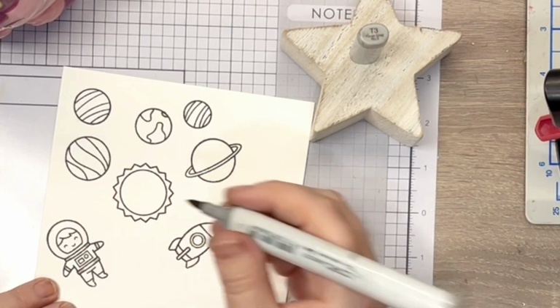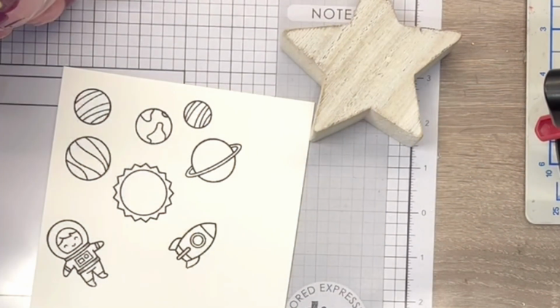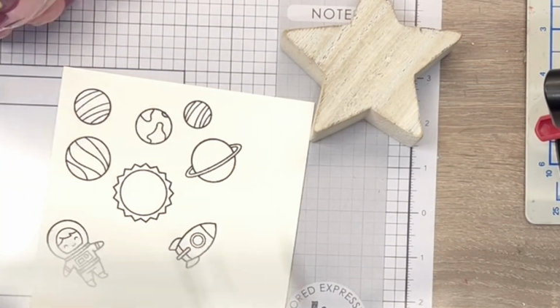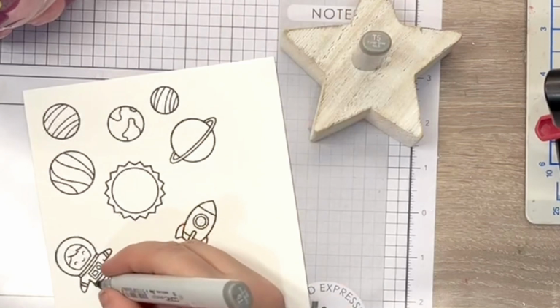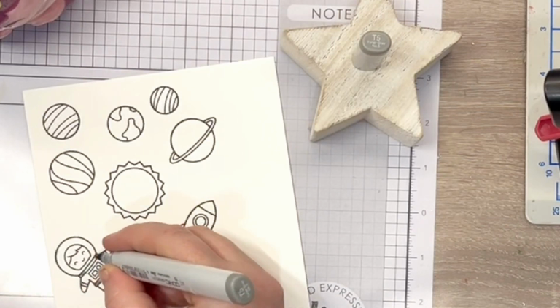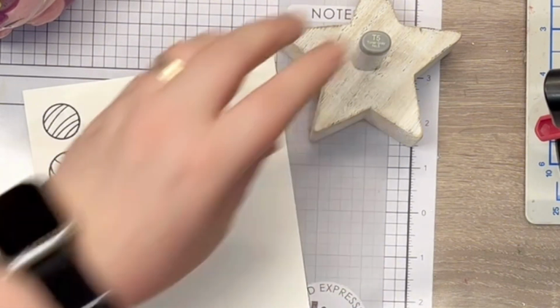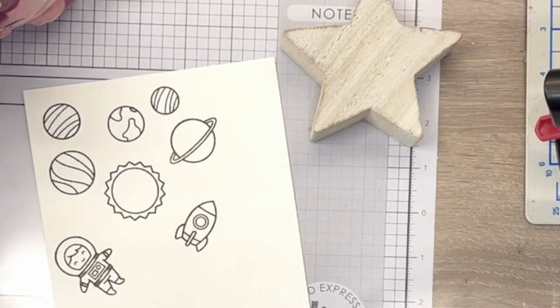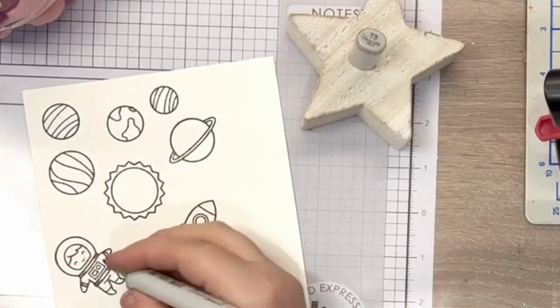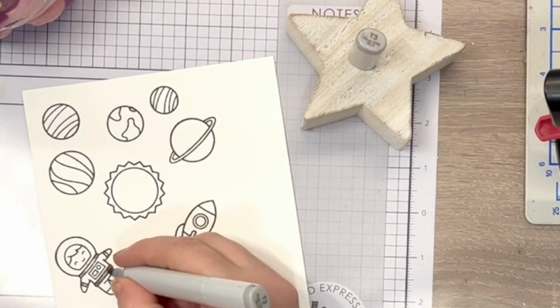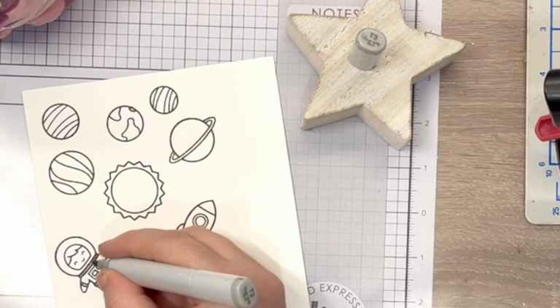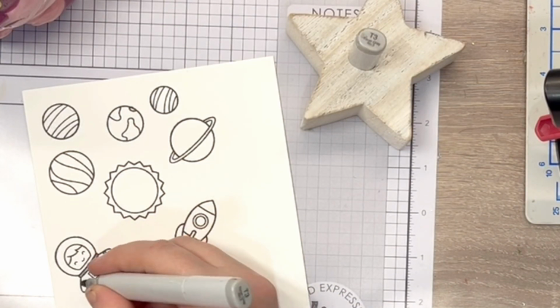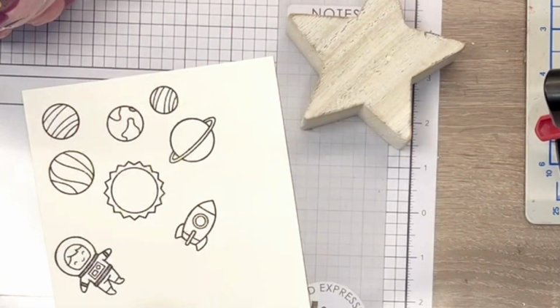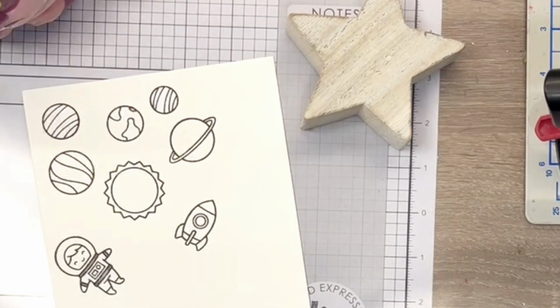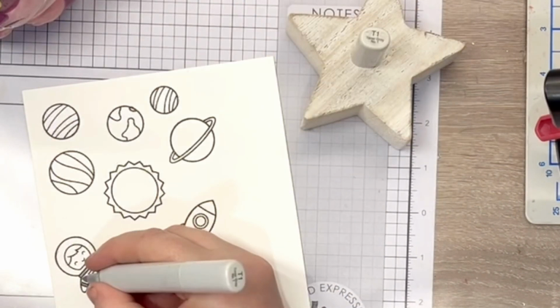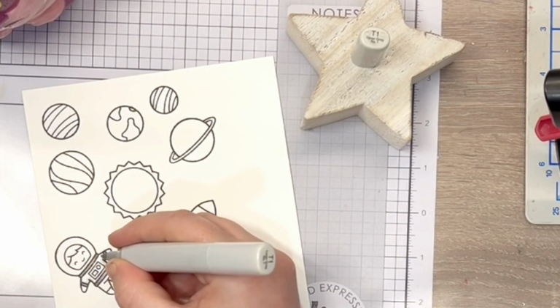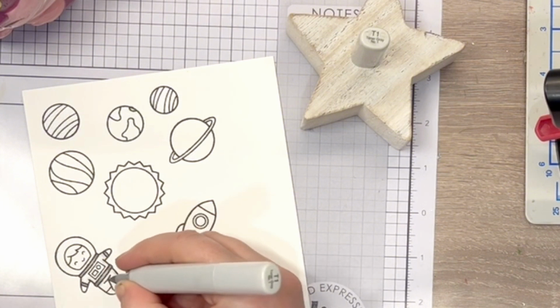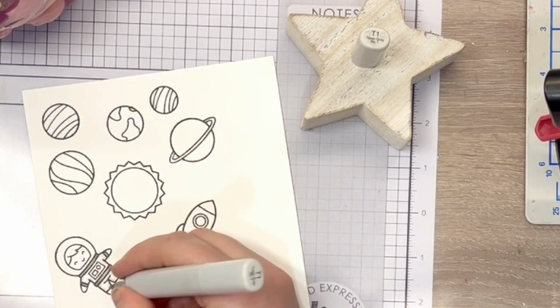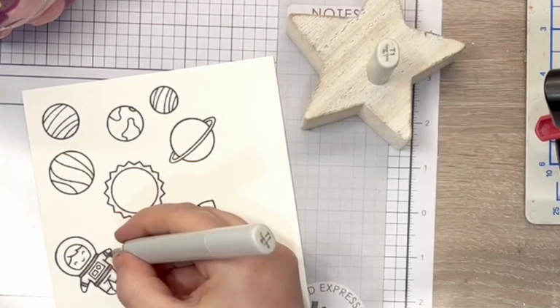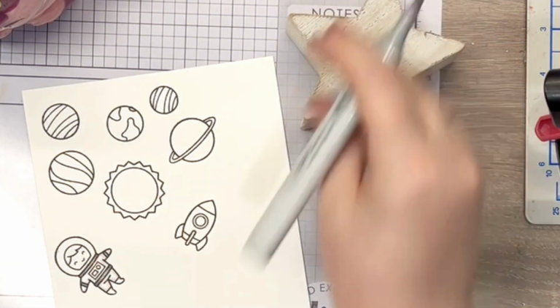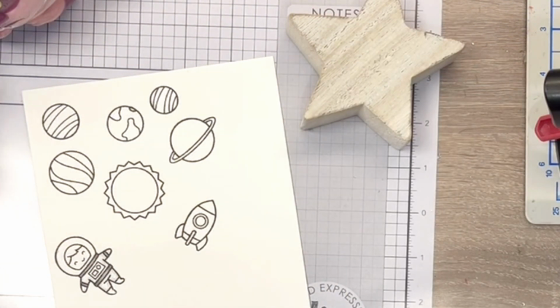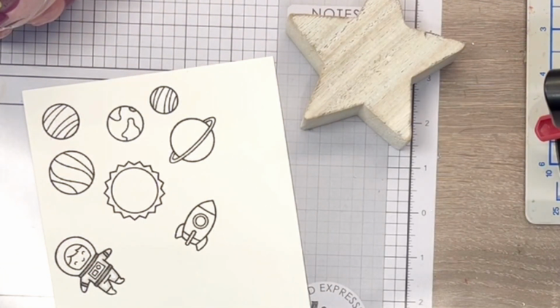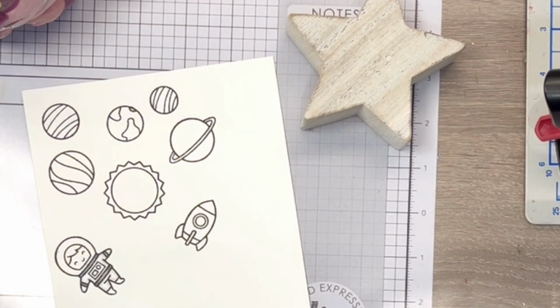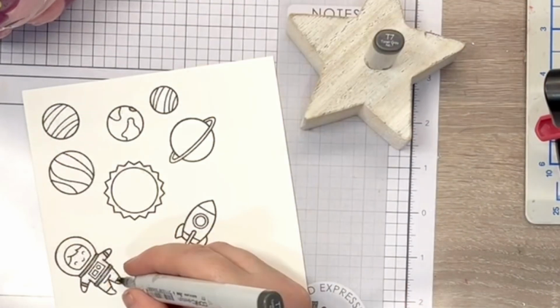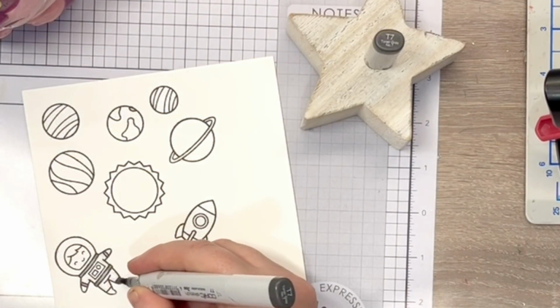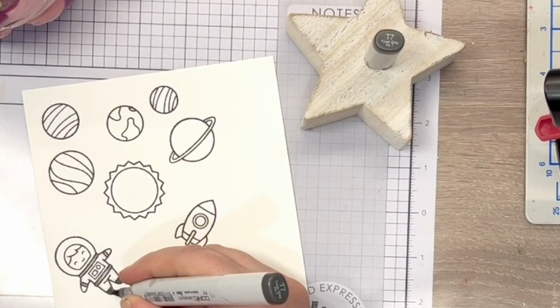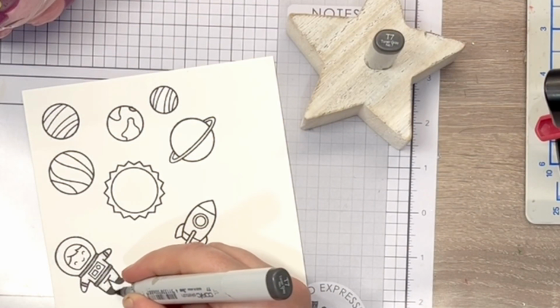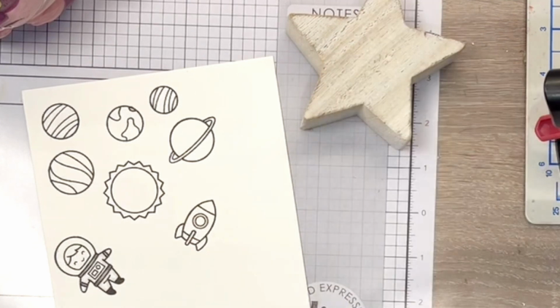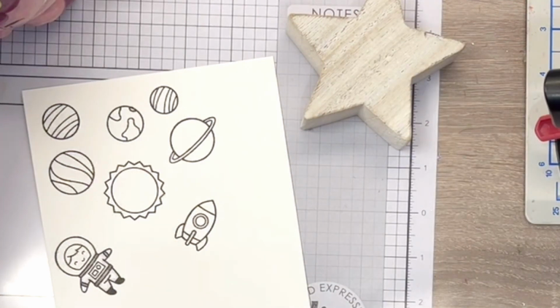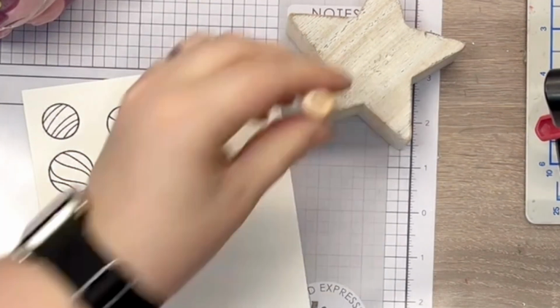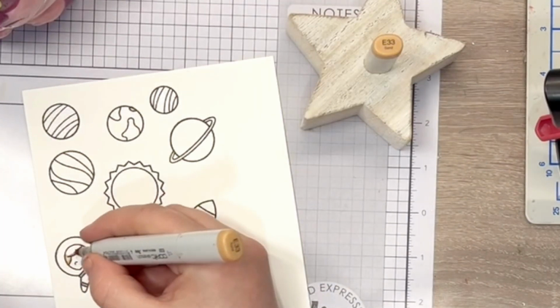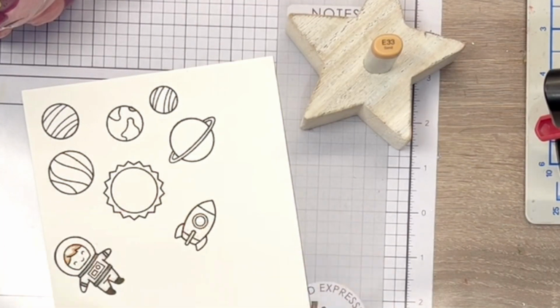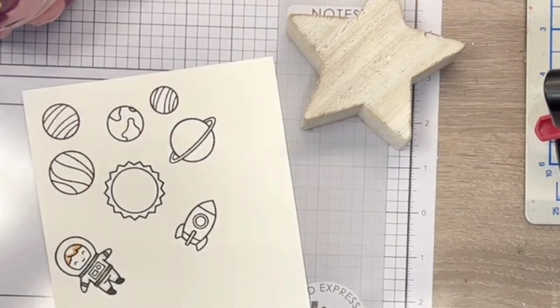I stamped the images that I want to use on Neenah Classic Quest 80lb cardstock using Memento Tuxedo Black ink. I selected my Copic colours with a colourful arrangement of planet balloons in mind, and the Copic caps can be seen on screen.